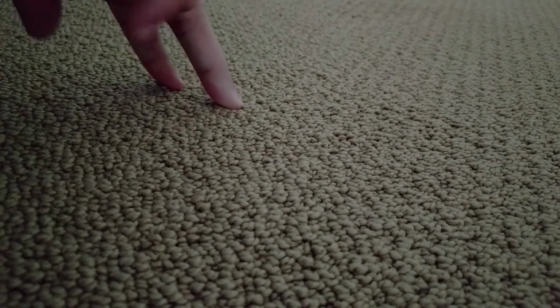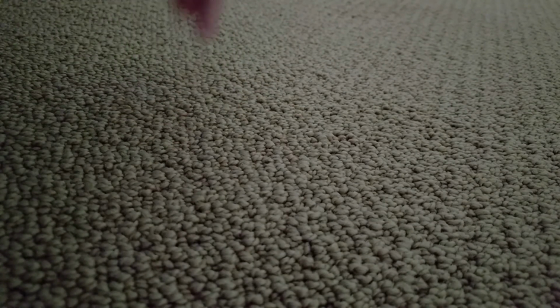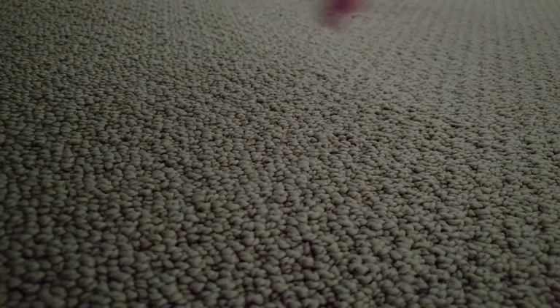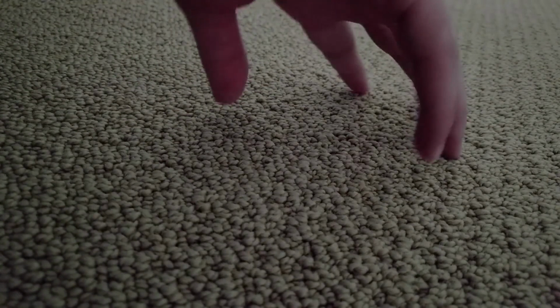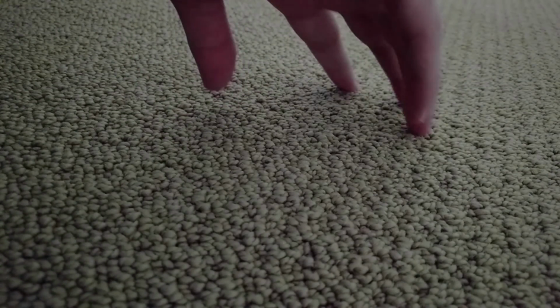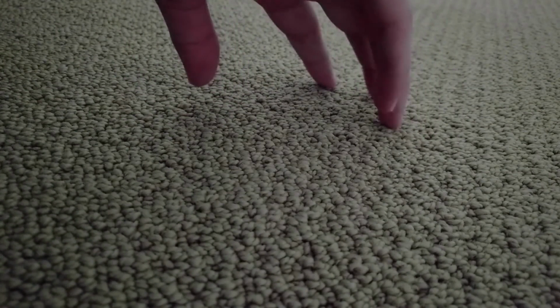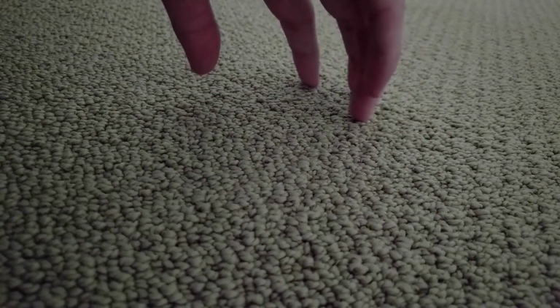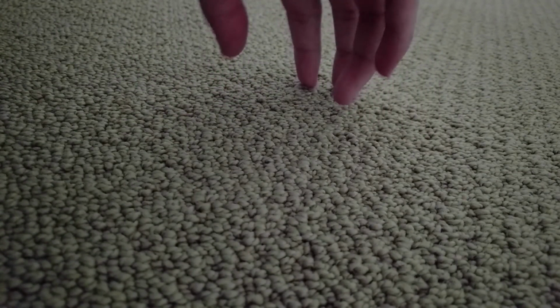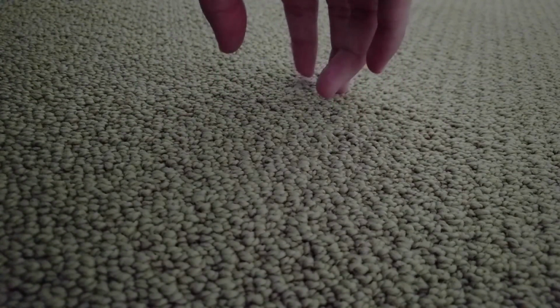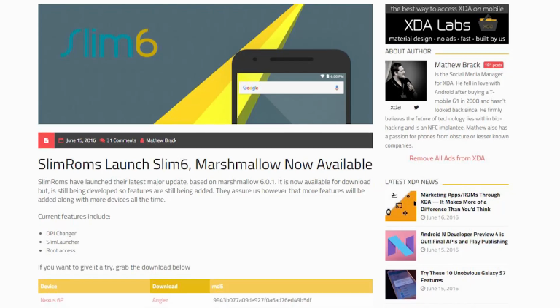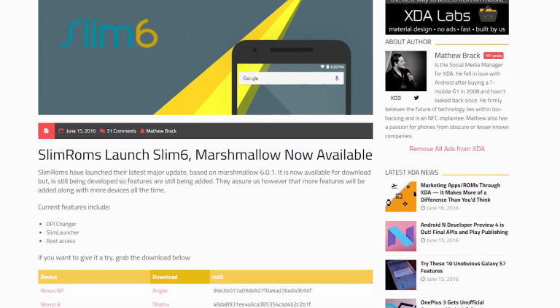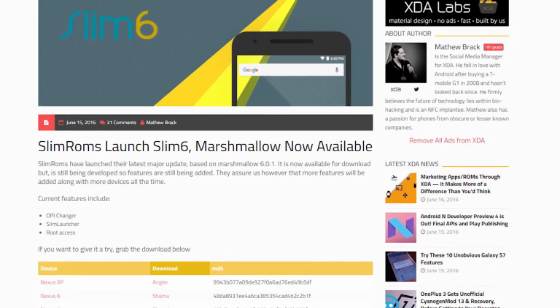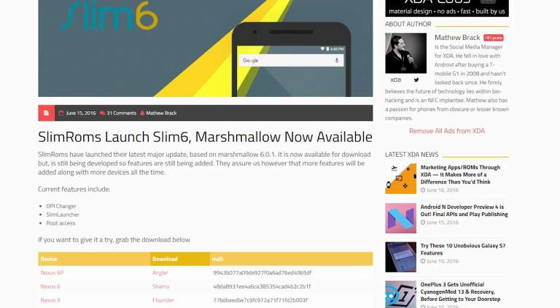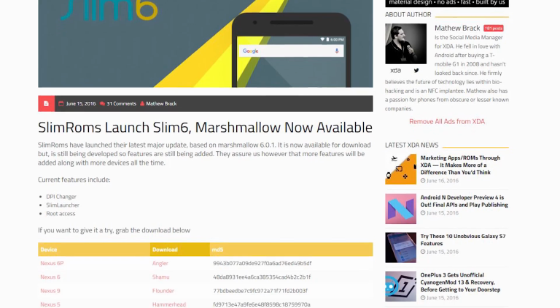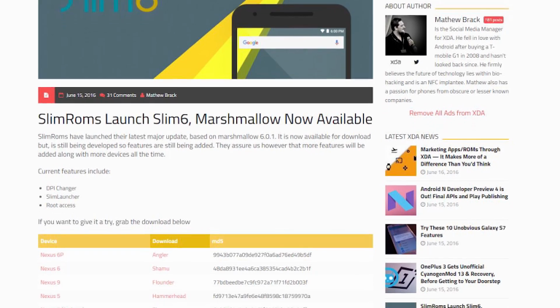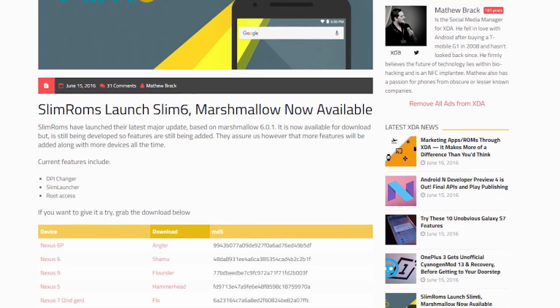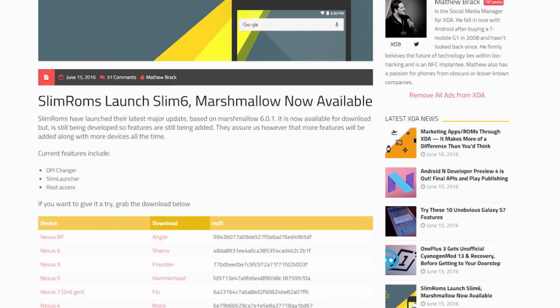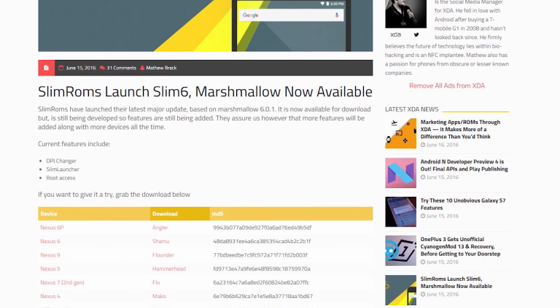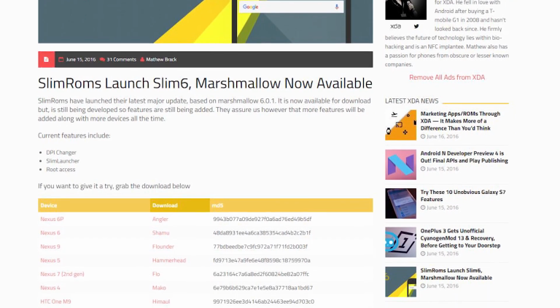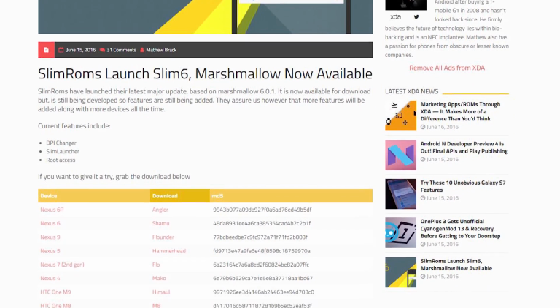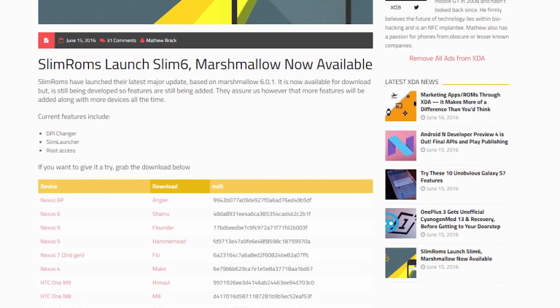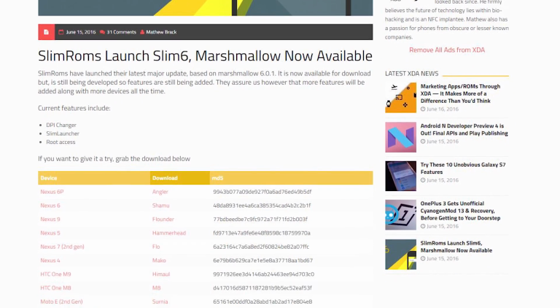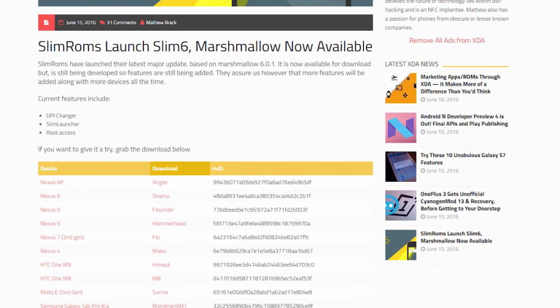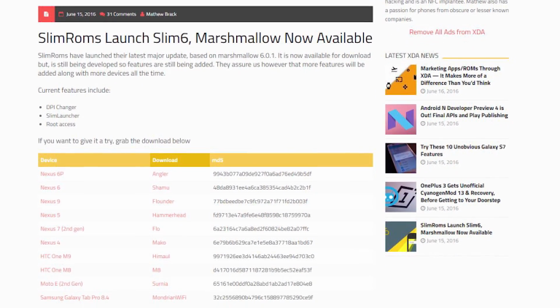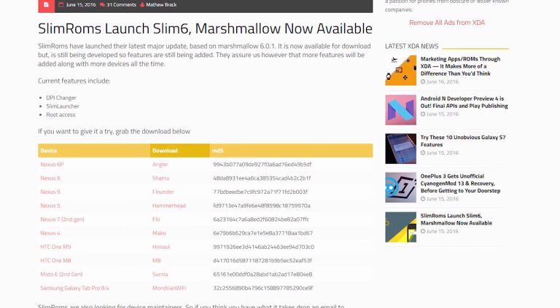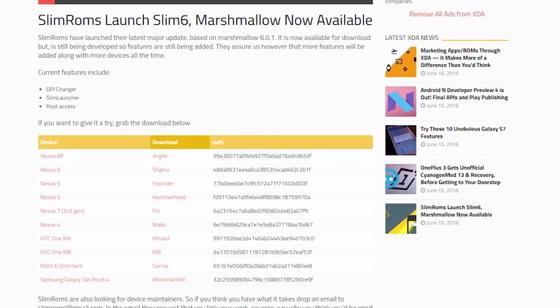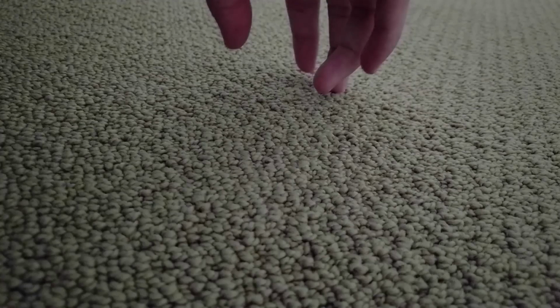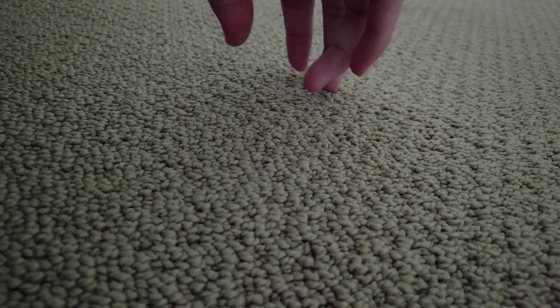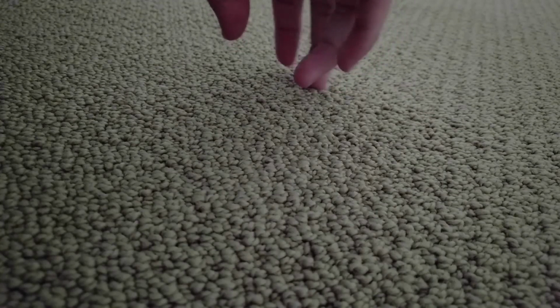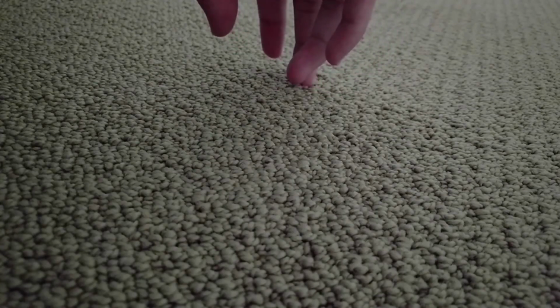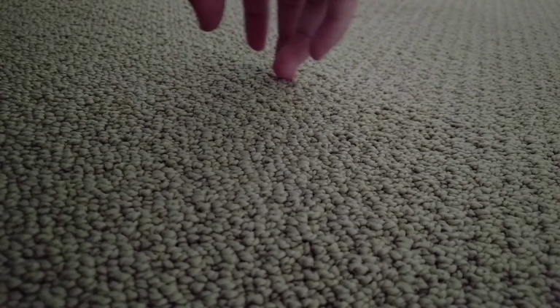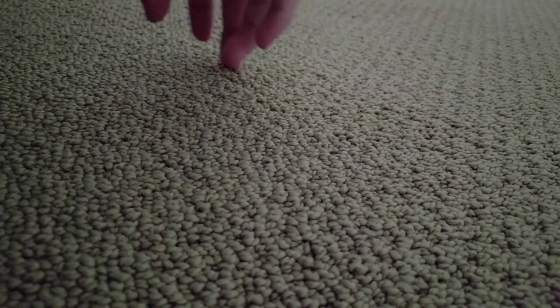In other development news, you might be excited to learn that SlimRom has come out with a new Marshmallow based ROM. You can check to see if your device is supported in the link in the description.